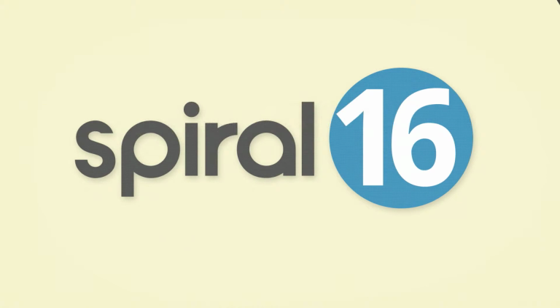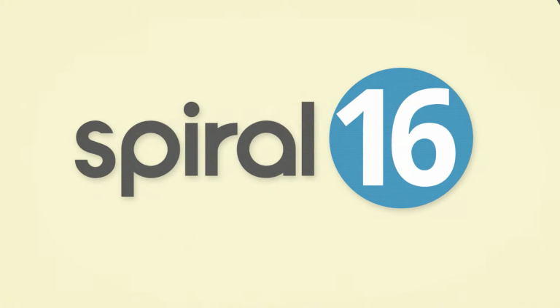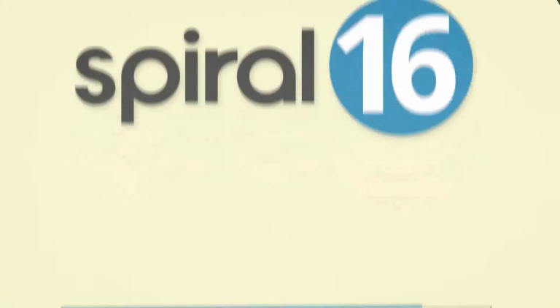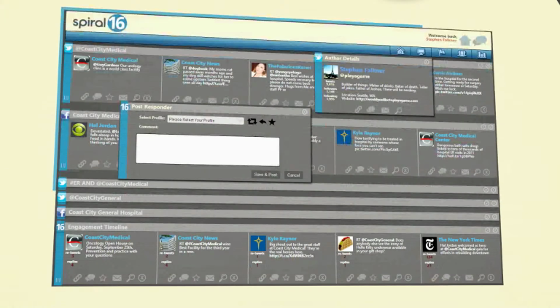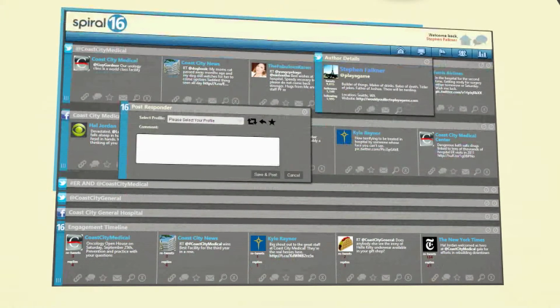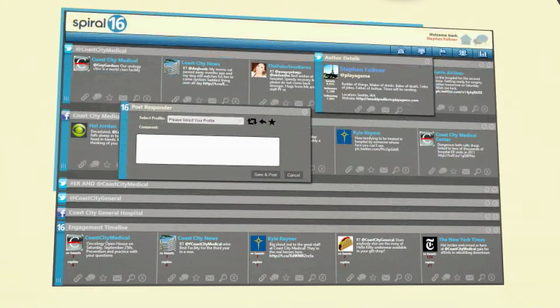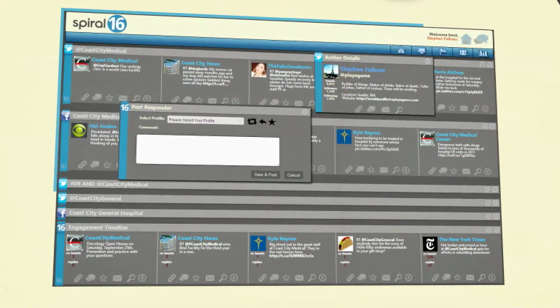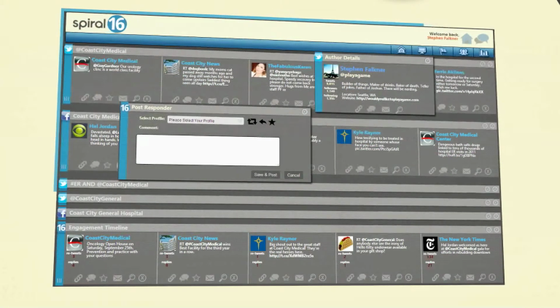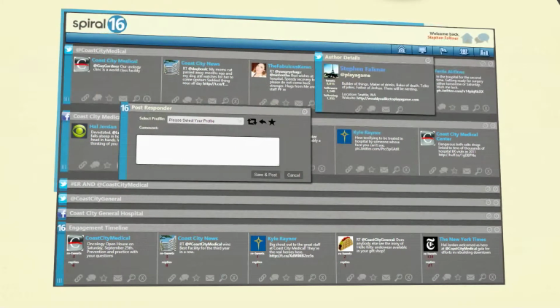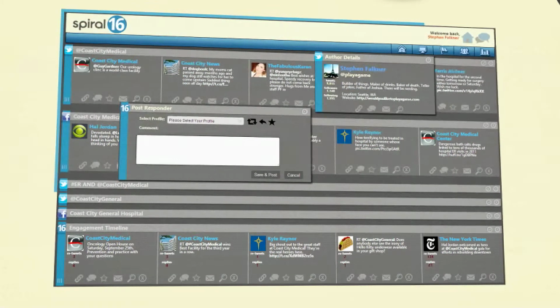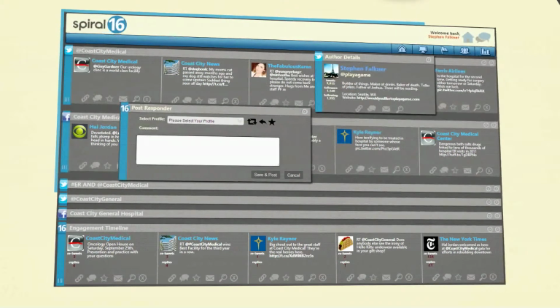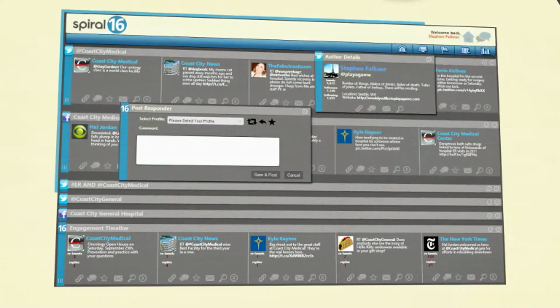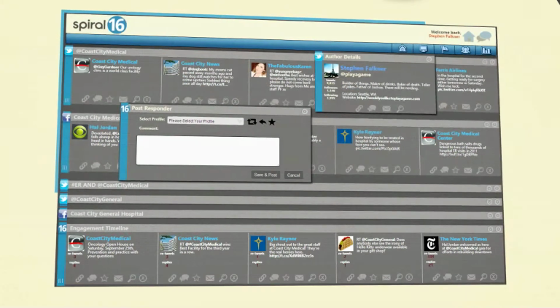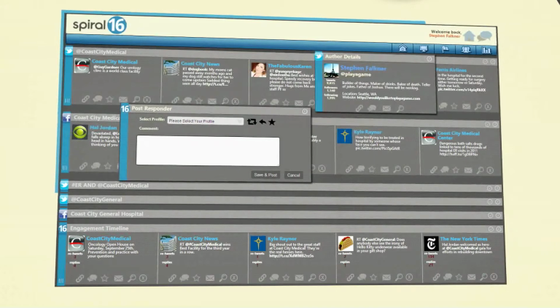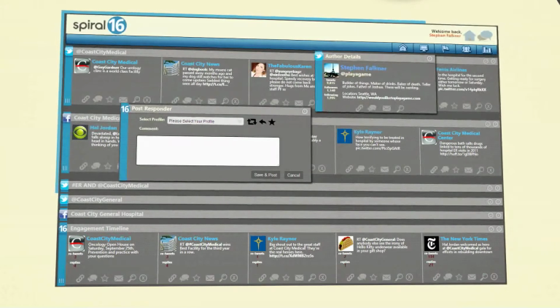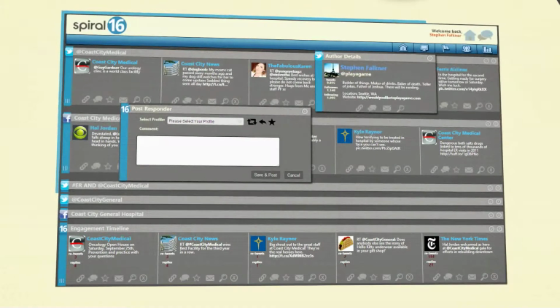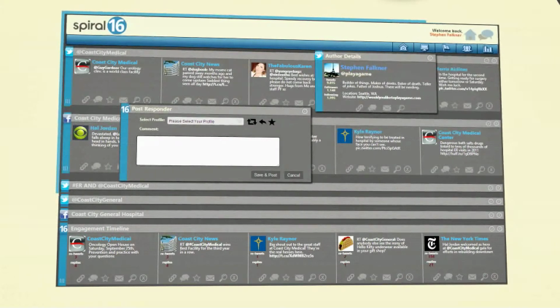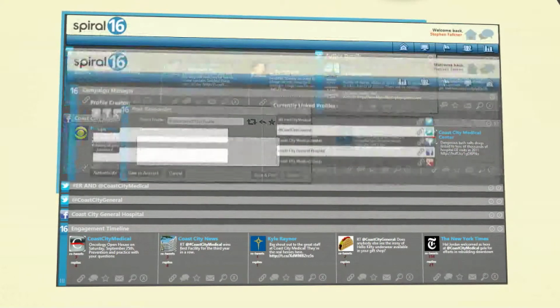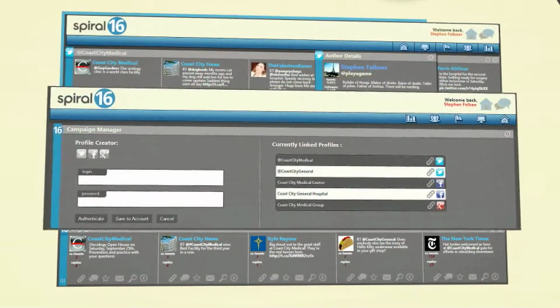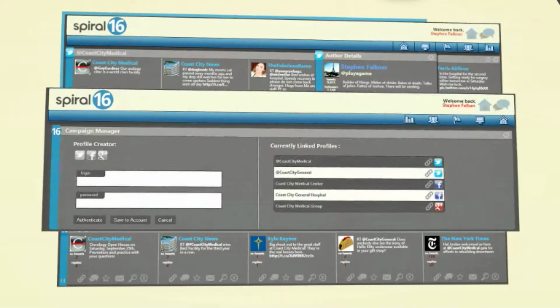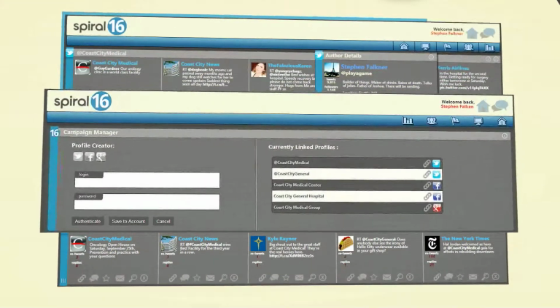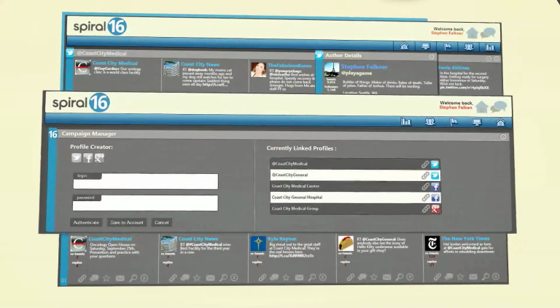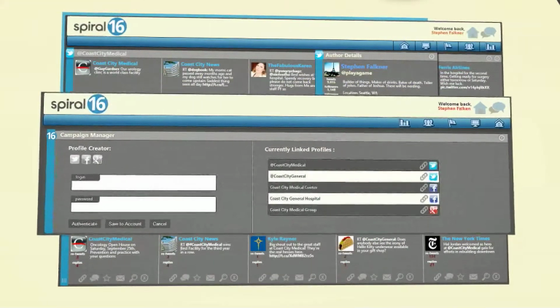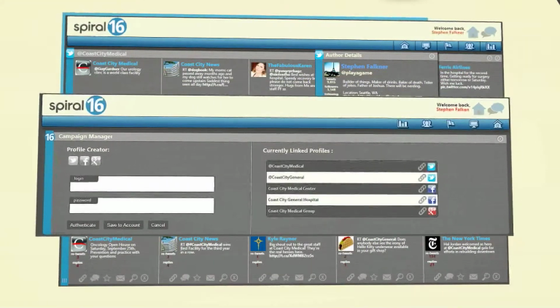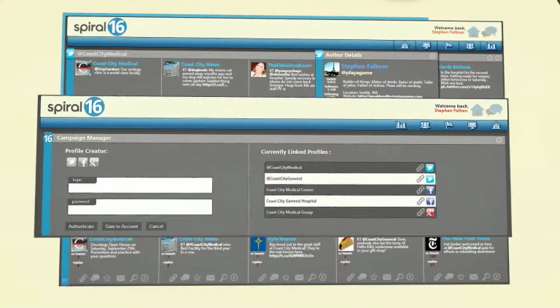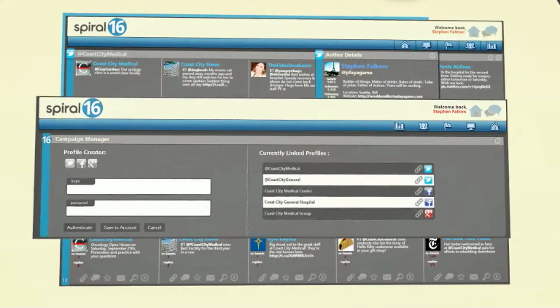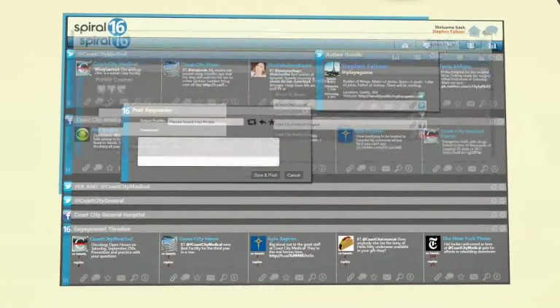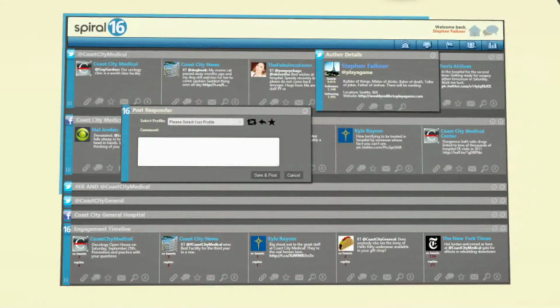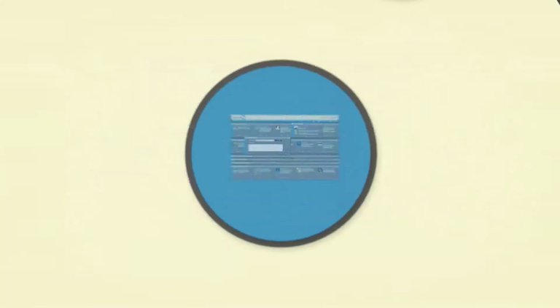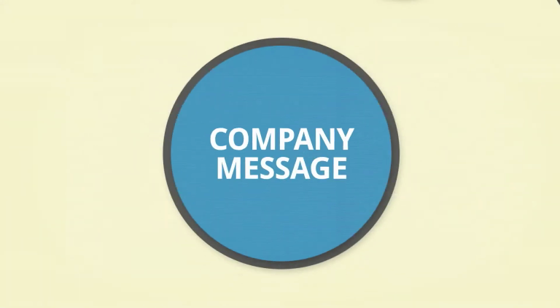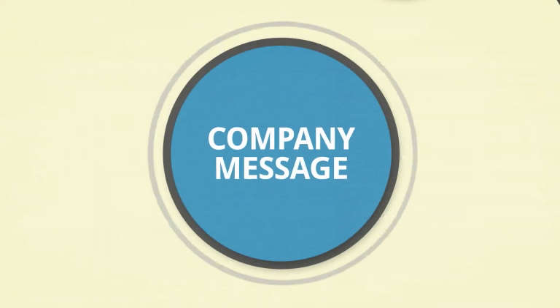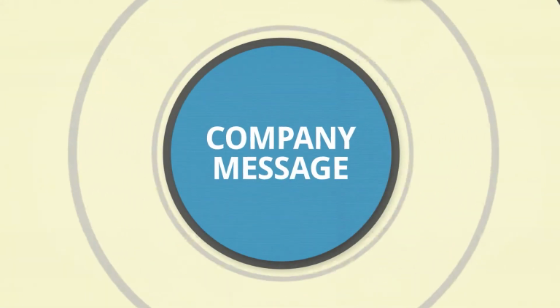Spiral 16 allows health care providers to manage their social media profiles from one dashboard, to discover potential crises before they get too big, and to engage strategically to improve their reputation across the web.